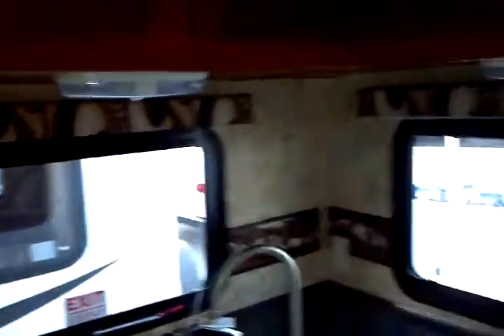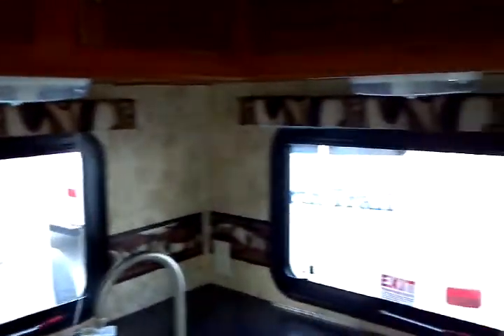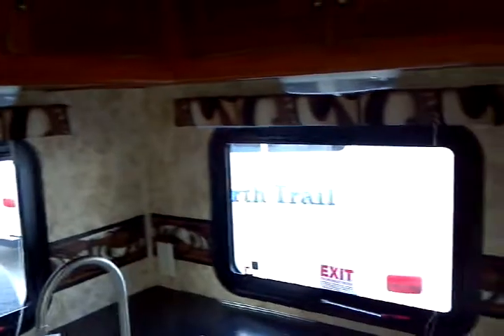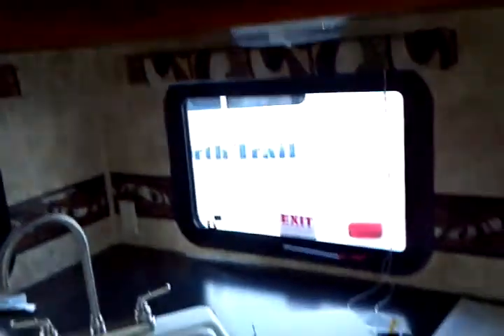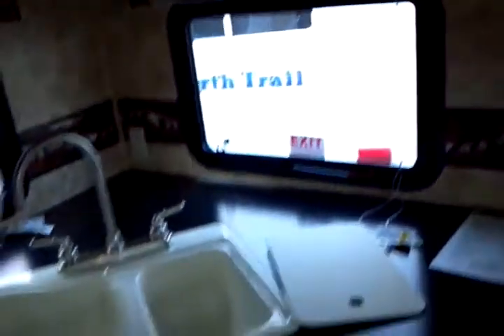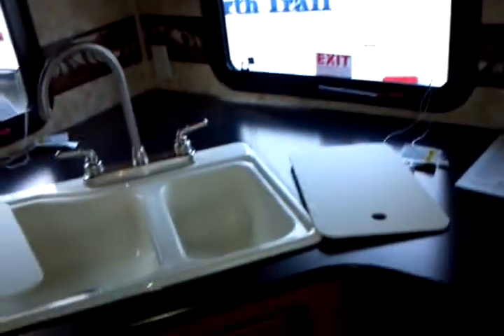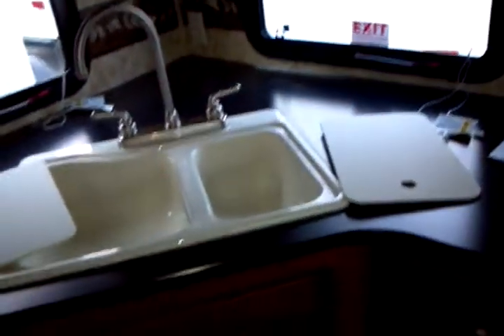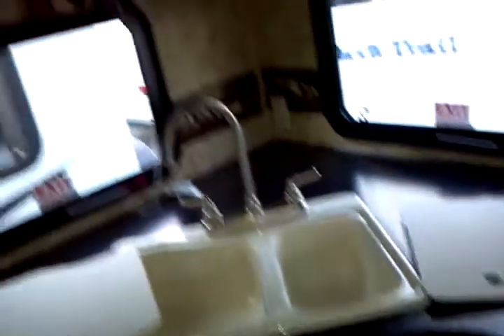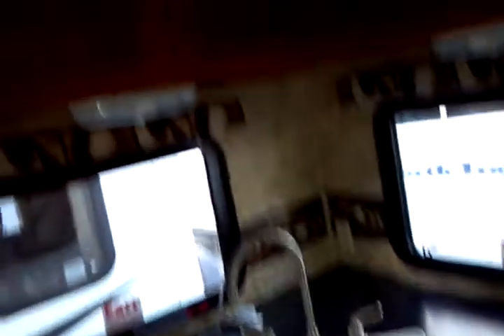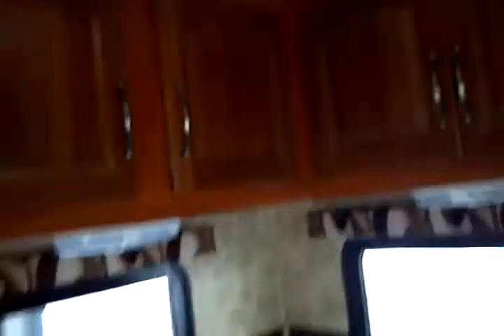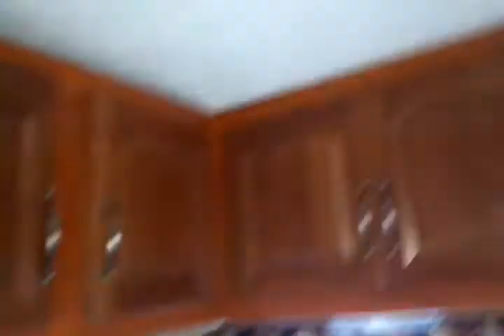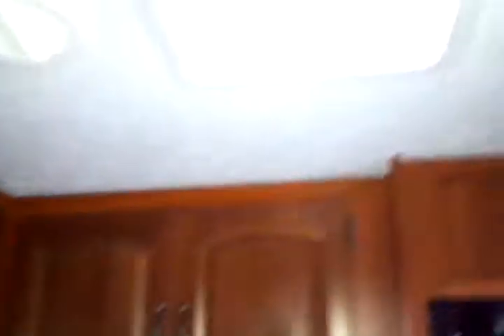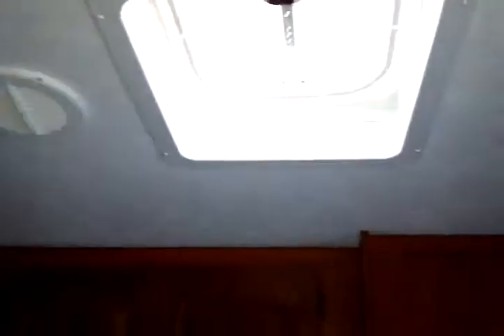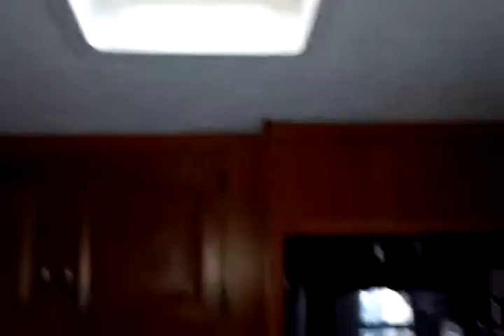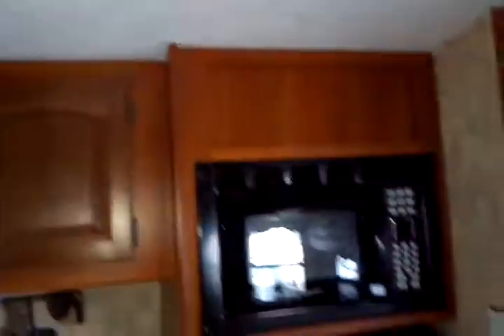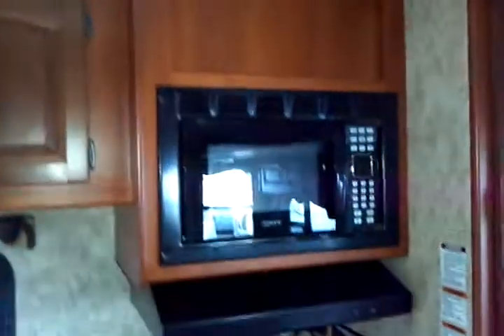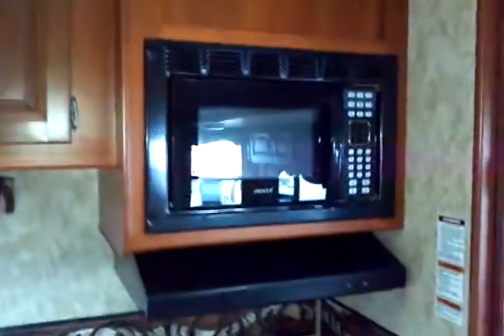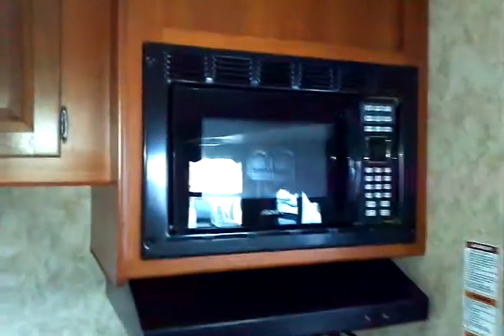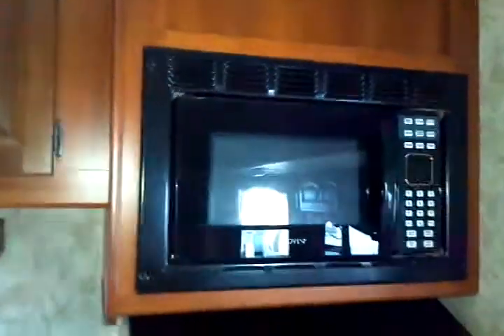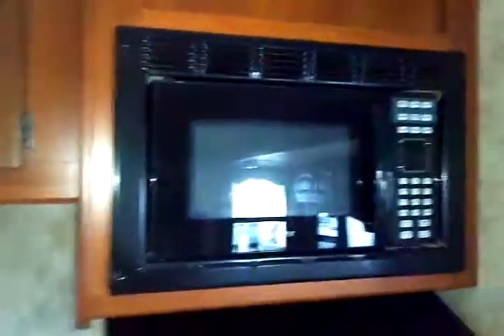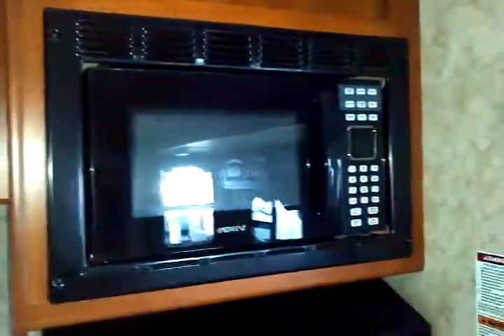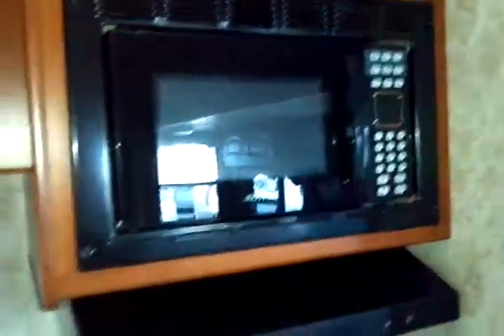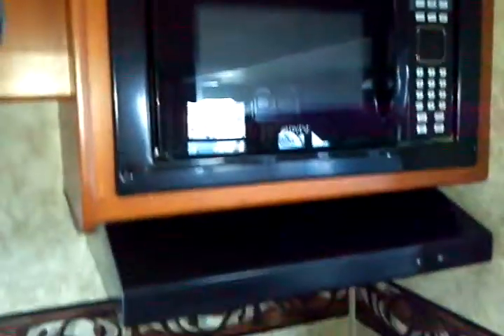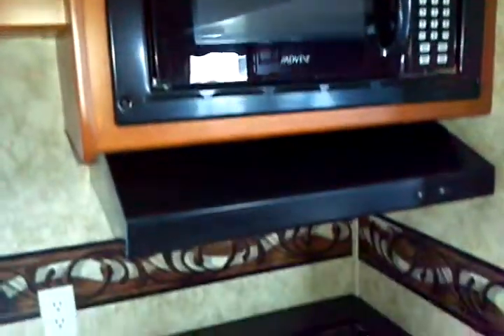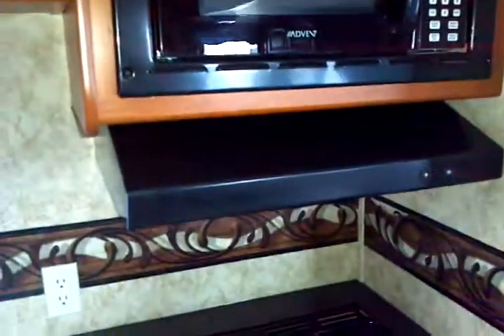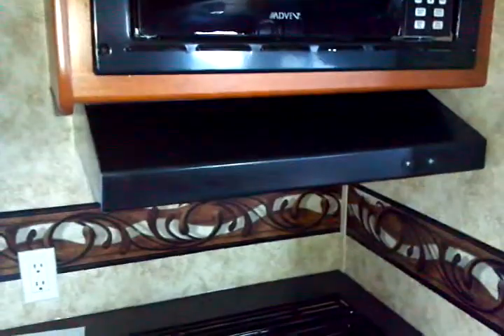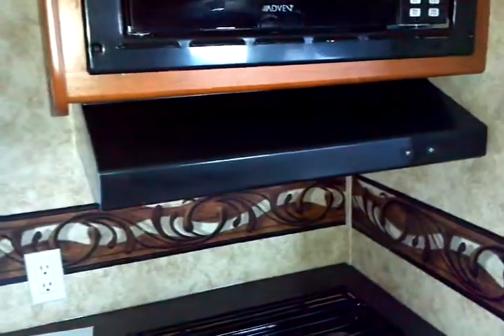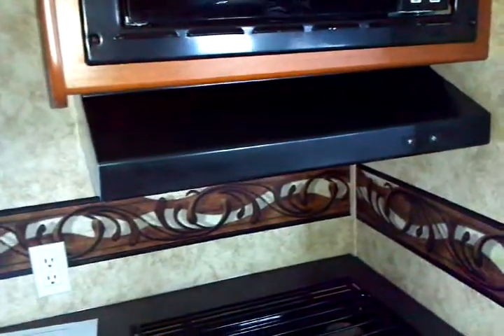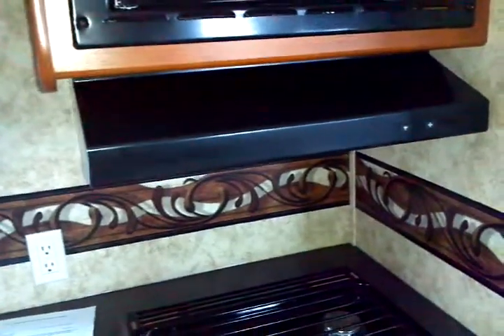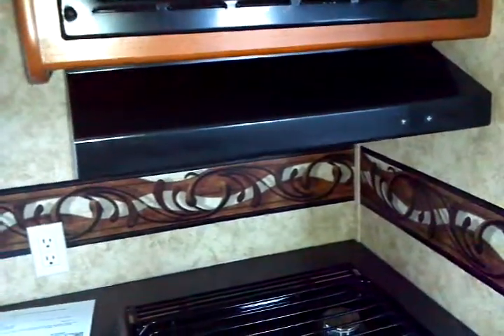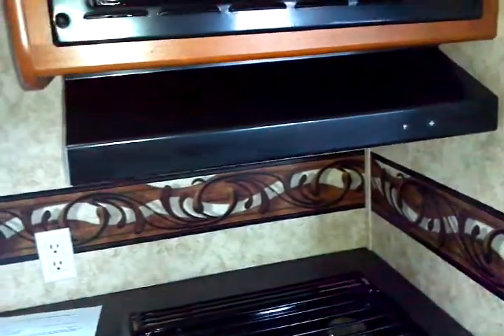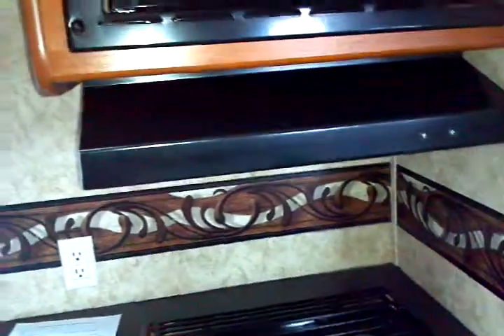Emergency egress windows there as well as over here. Plenty of lighting in your kitchenette area. Vent overhead. Electronic touch control microwave oven. Exterior ducted vented range hood with a light.